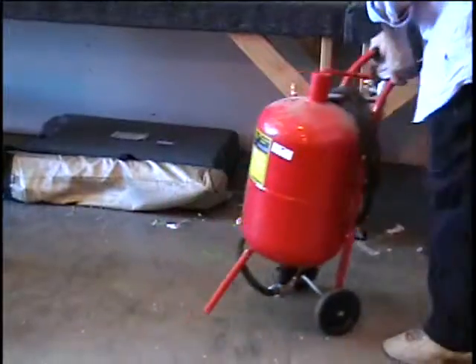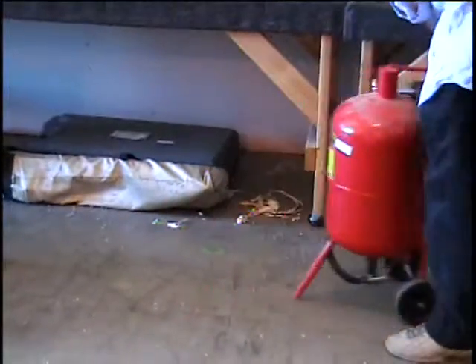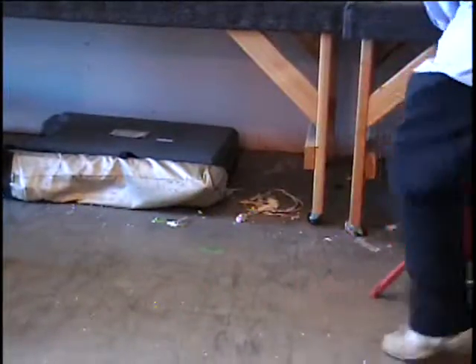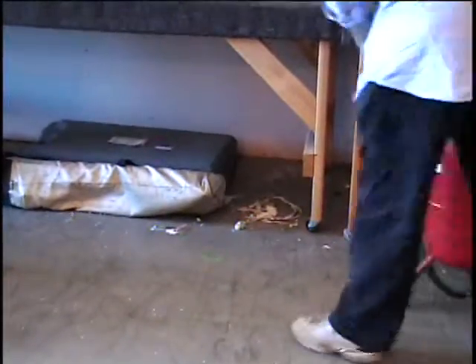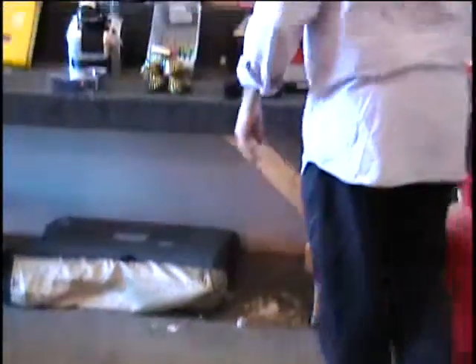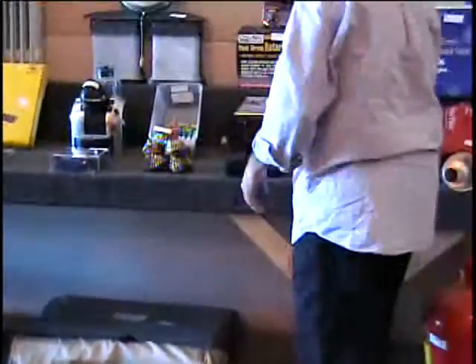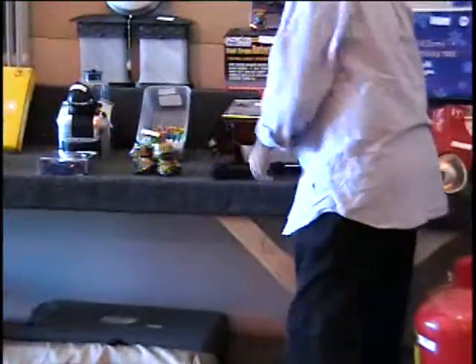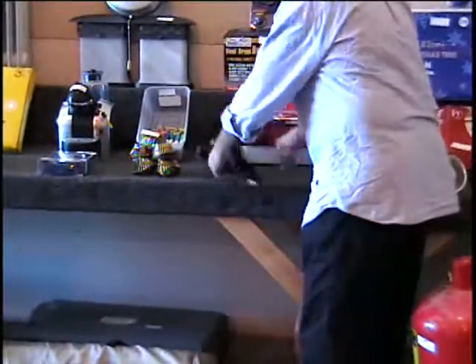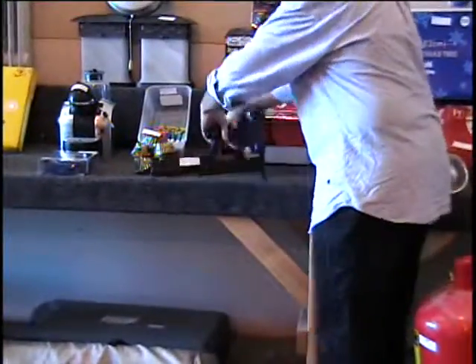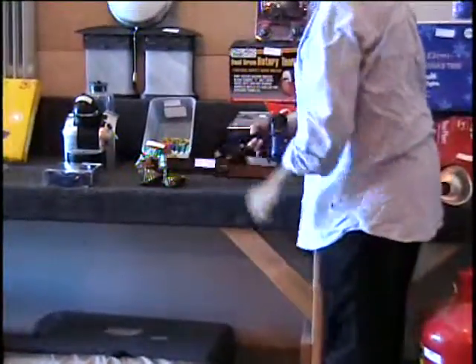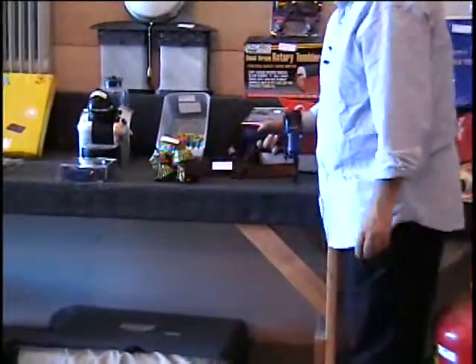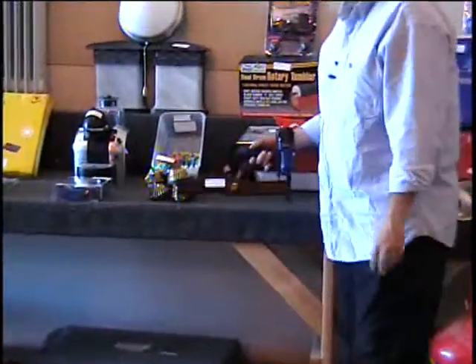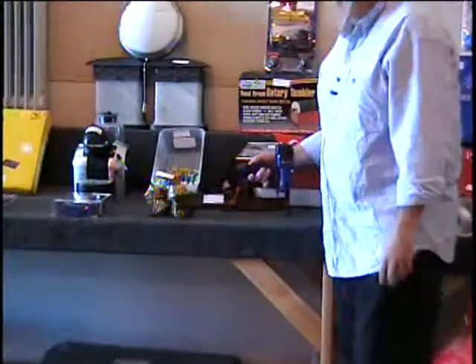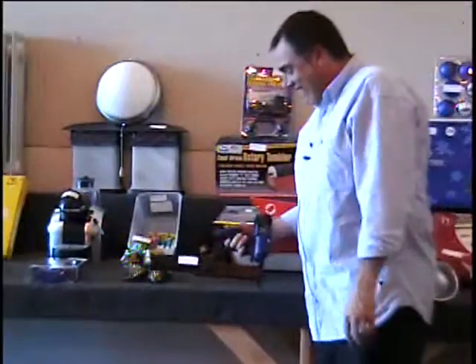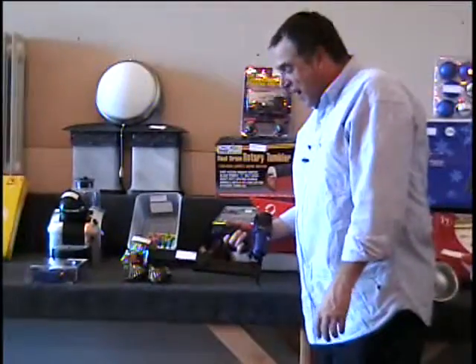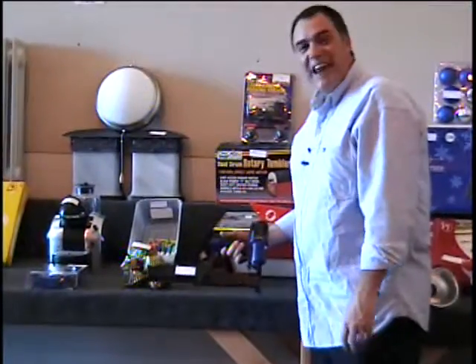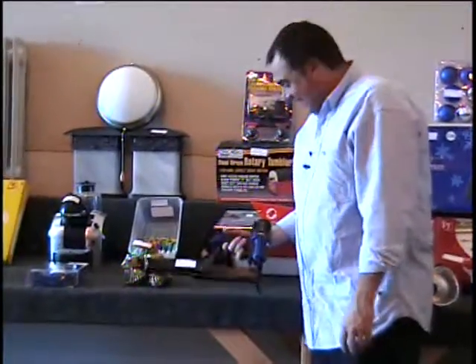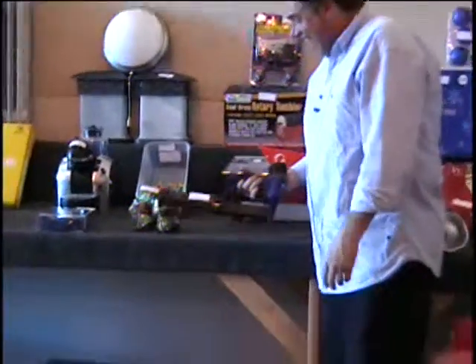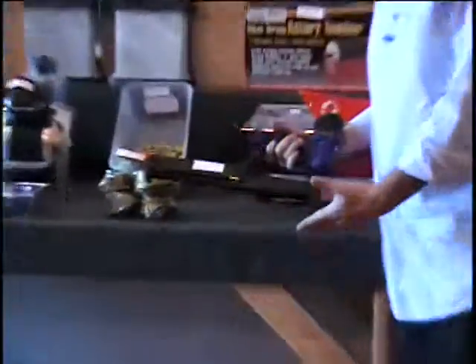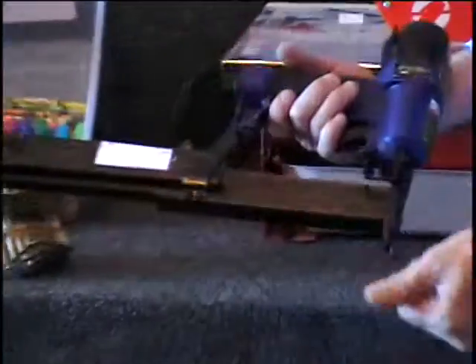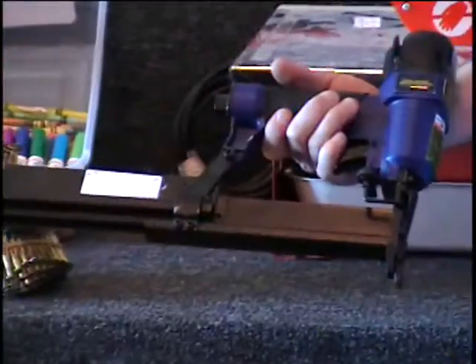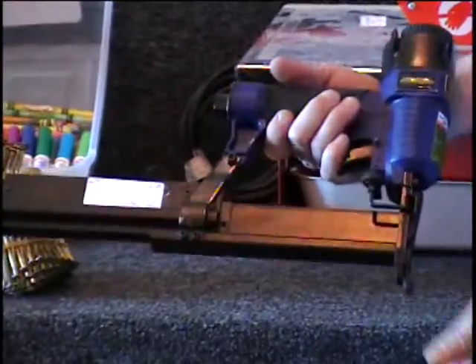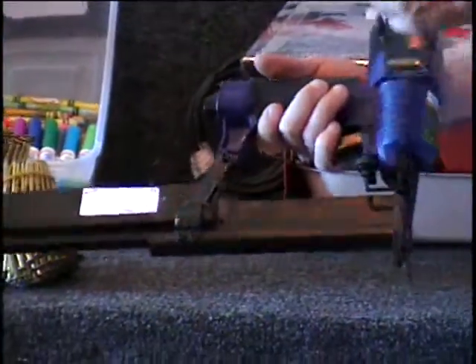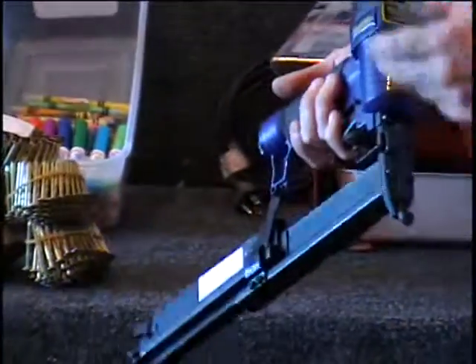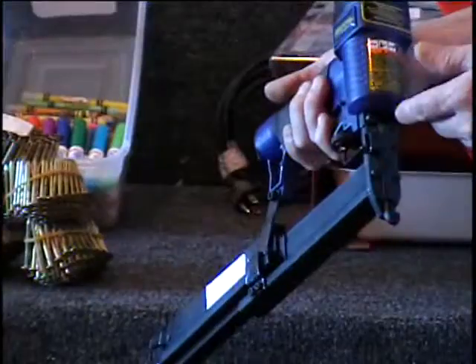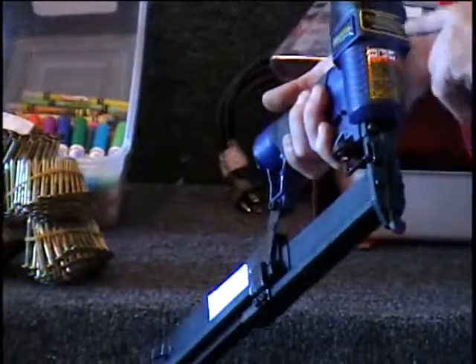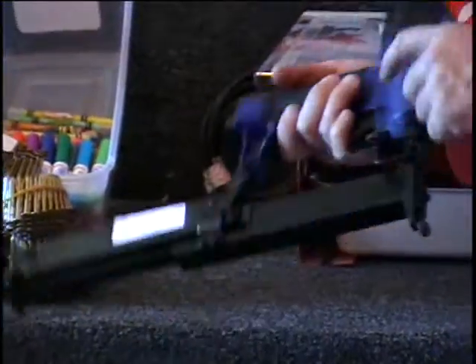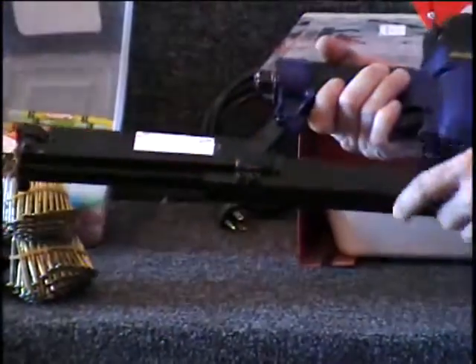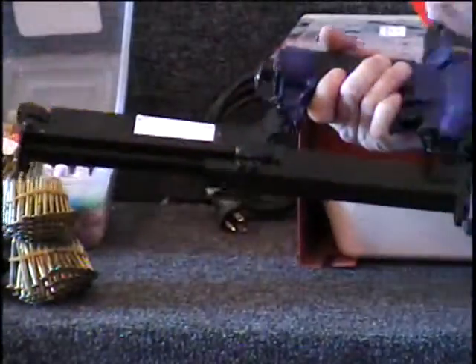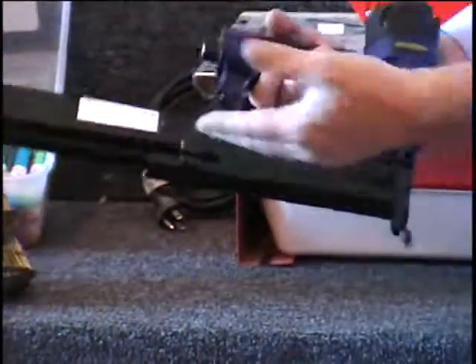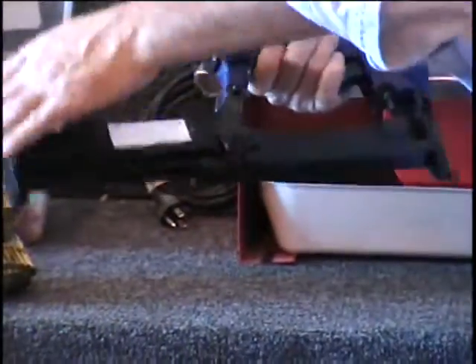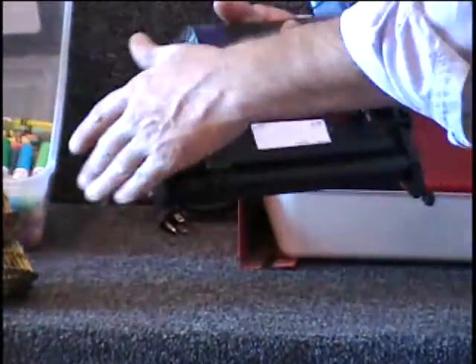On the table I have a nailer stapler — a stapler nailer. $25 retail price from Harbor Freight. Another pneumatic tool. This will drive both staples and nails.